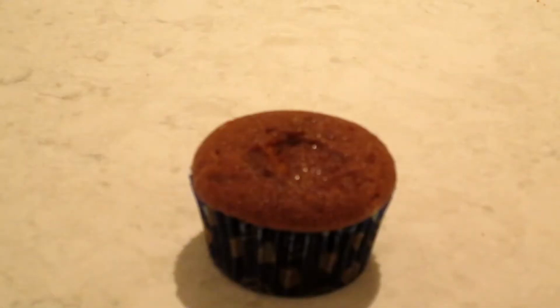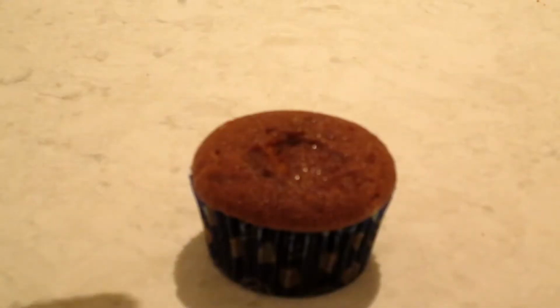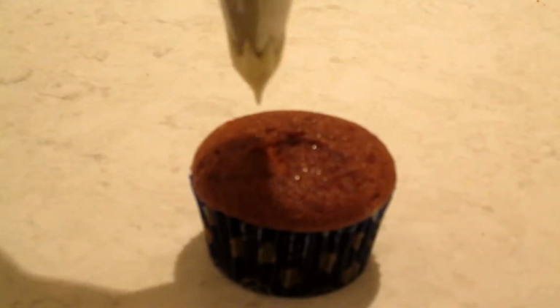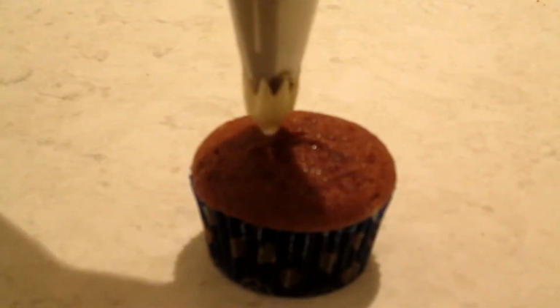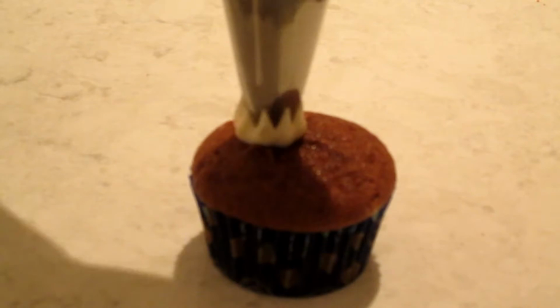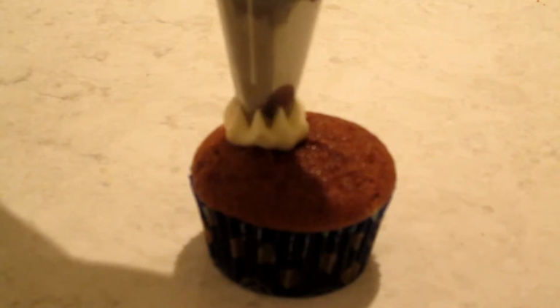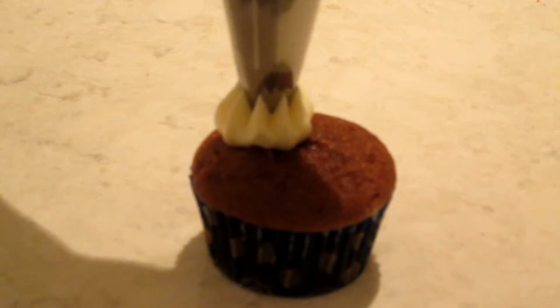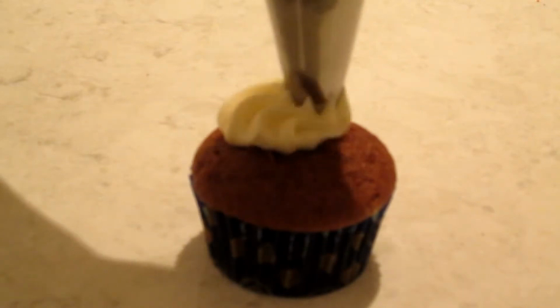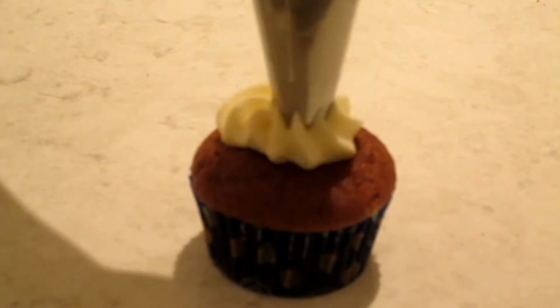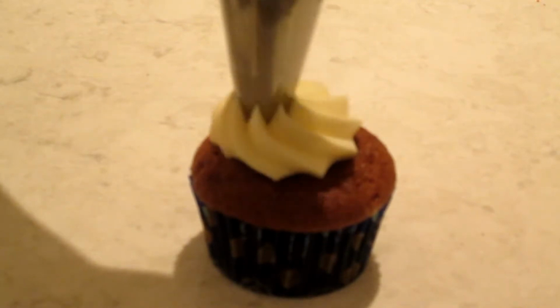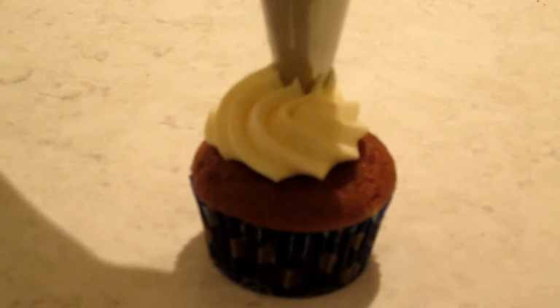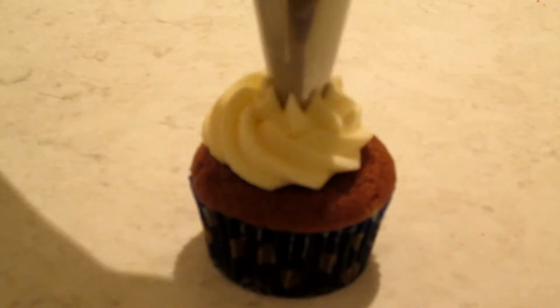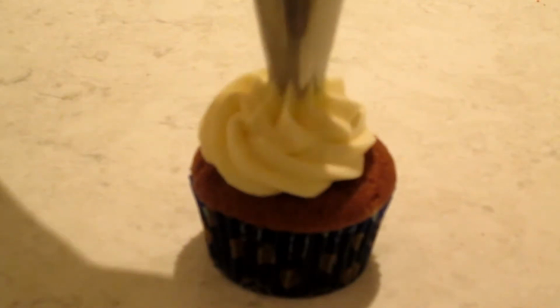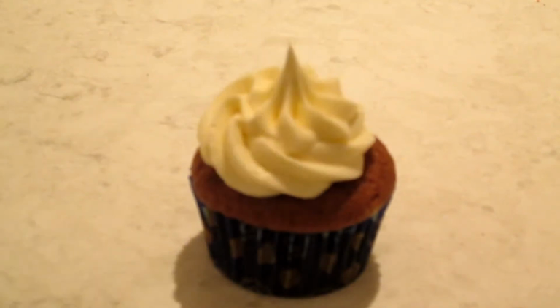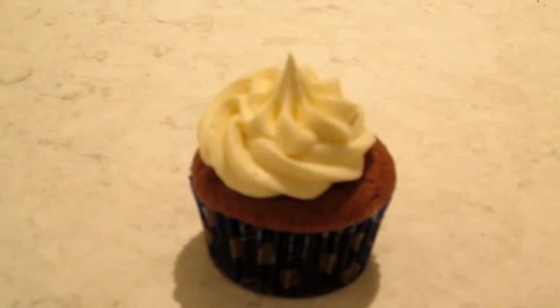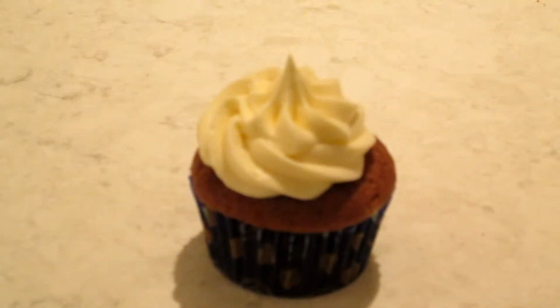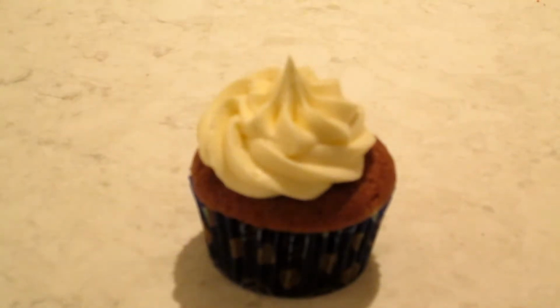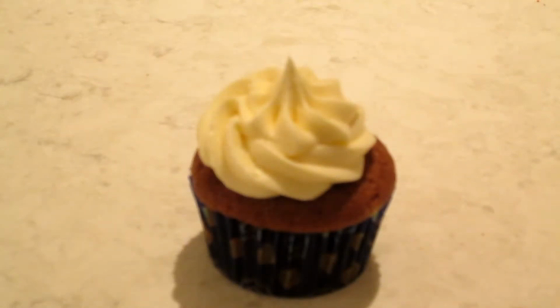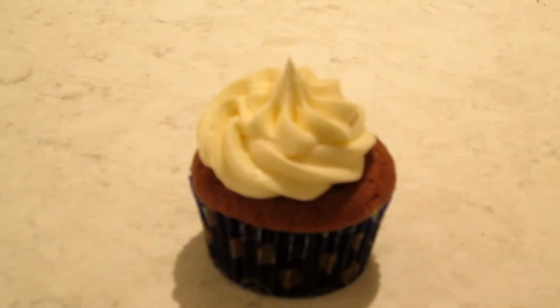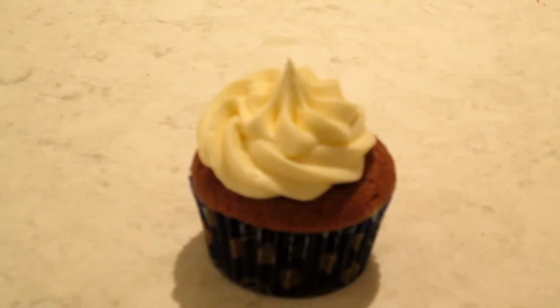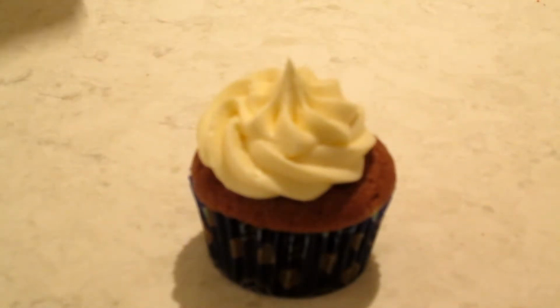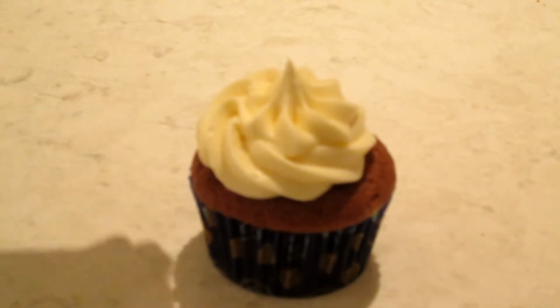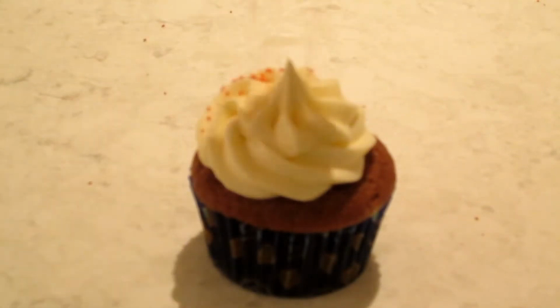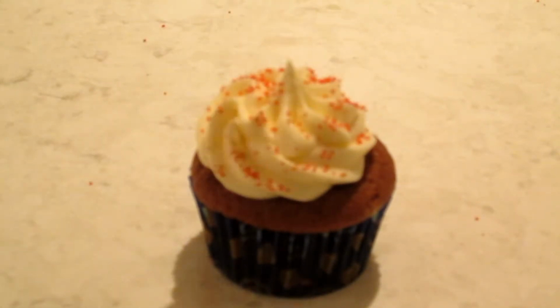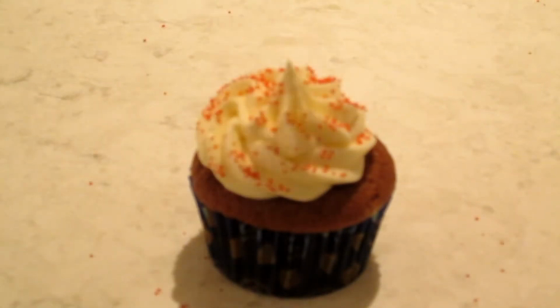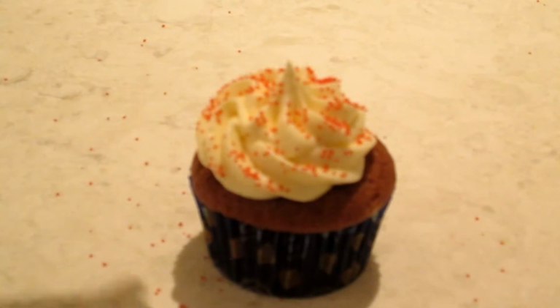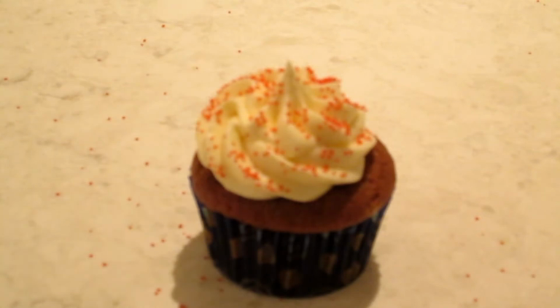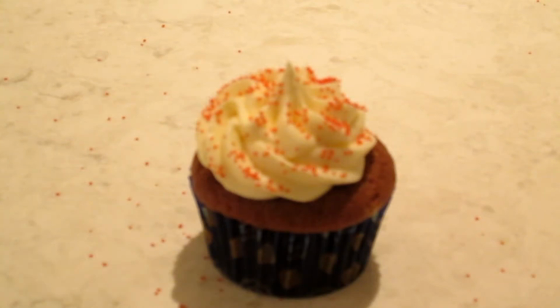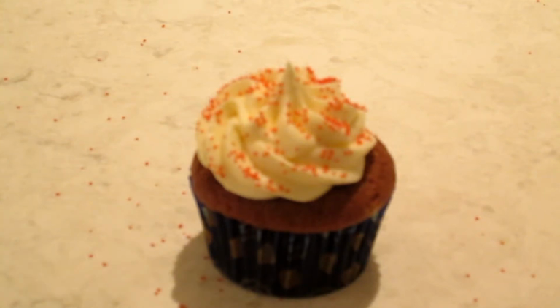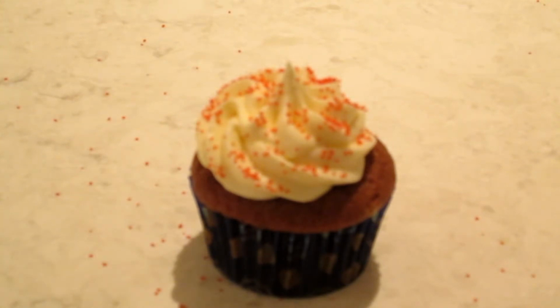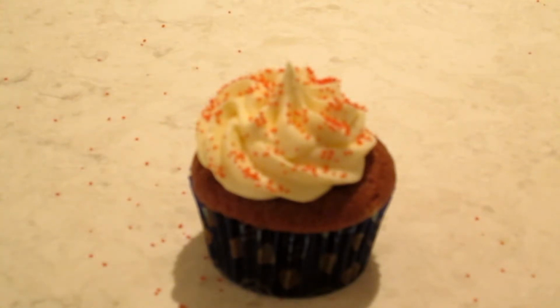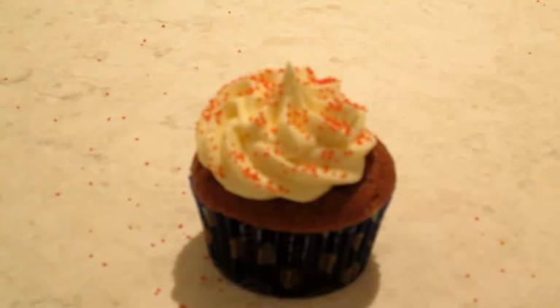Let your cupcakes cool completely and then frost with your delicious cream cheese frosting. I finished my cupcakes with some red sanding sugar. Enjoy!